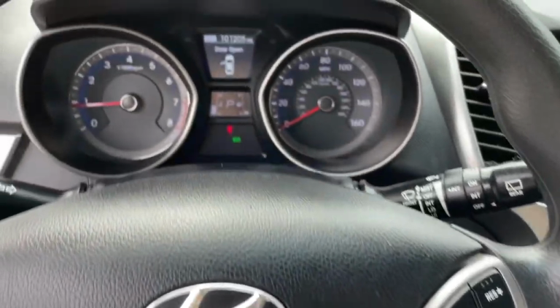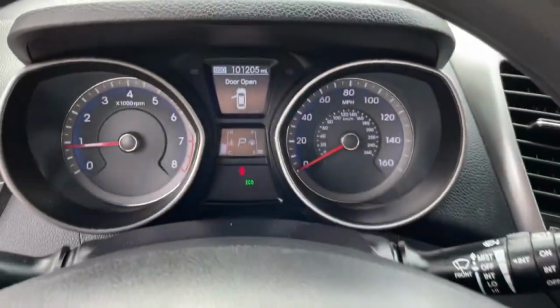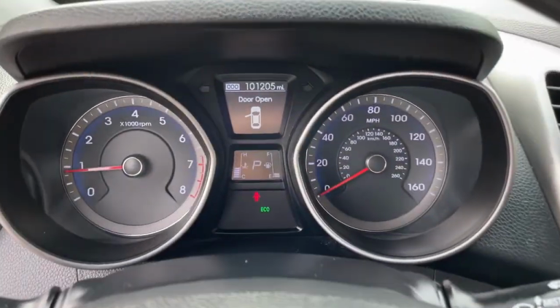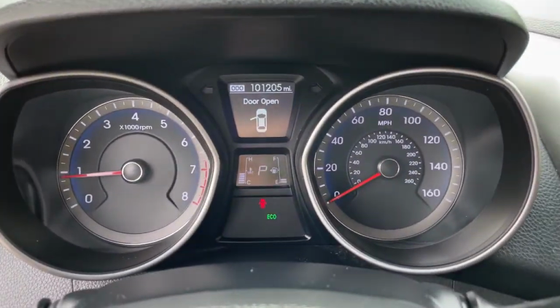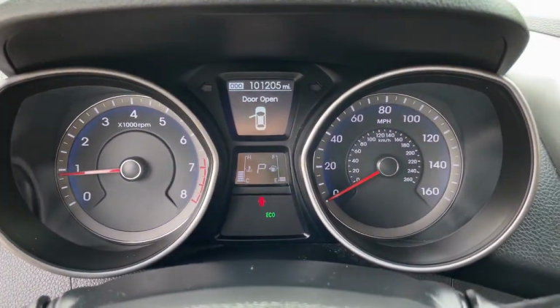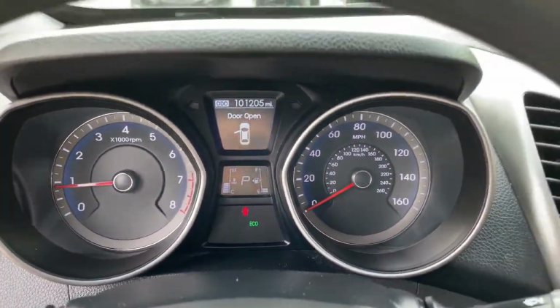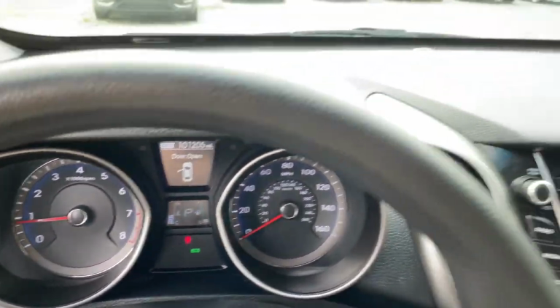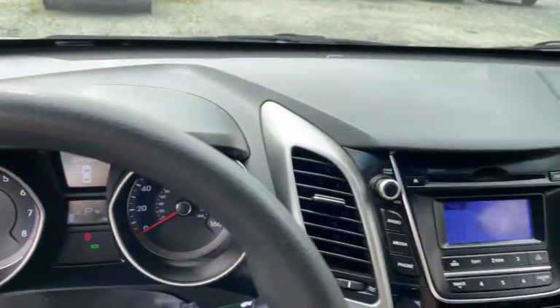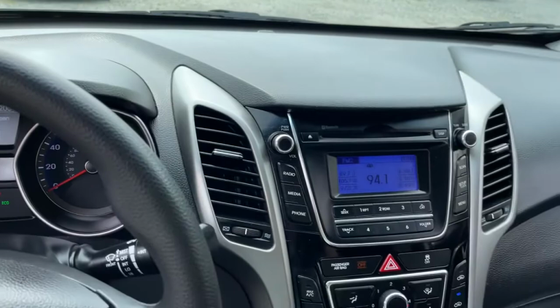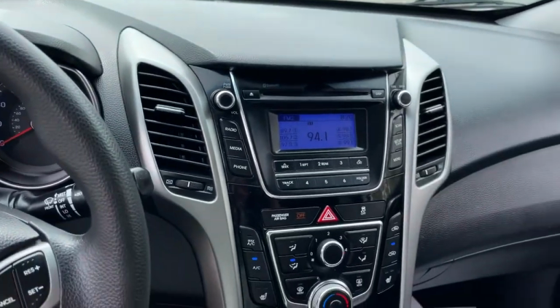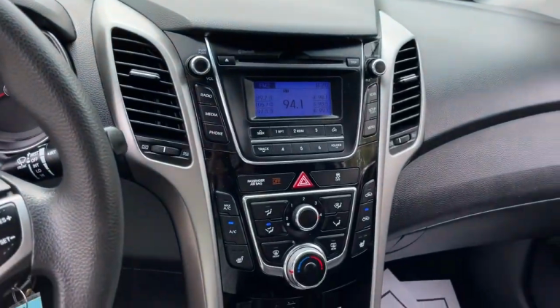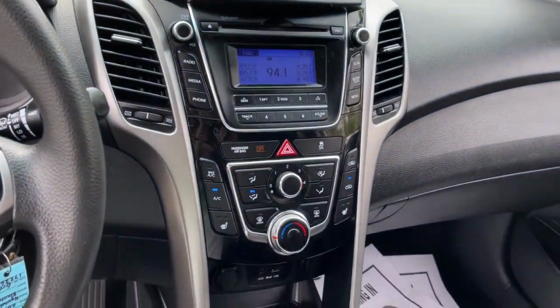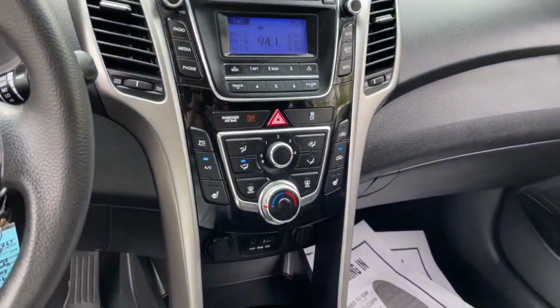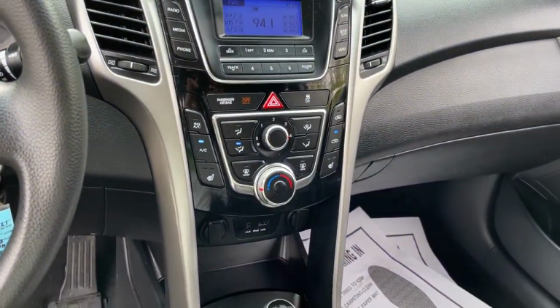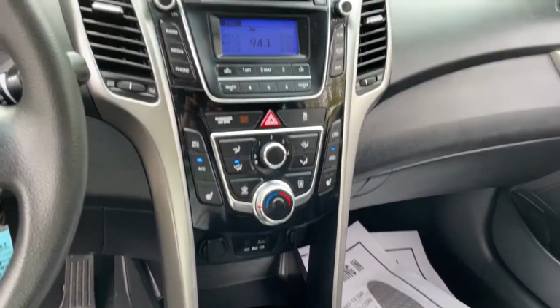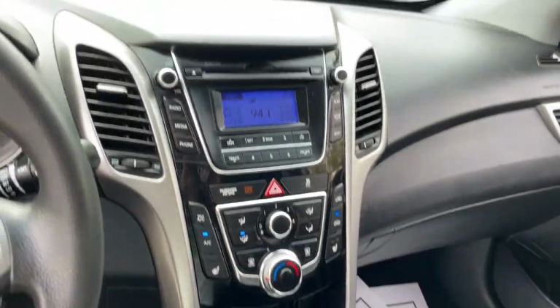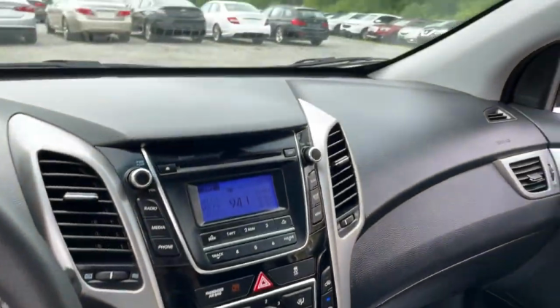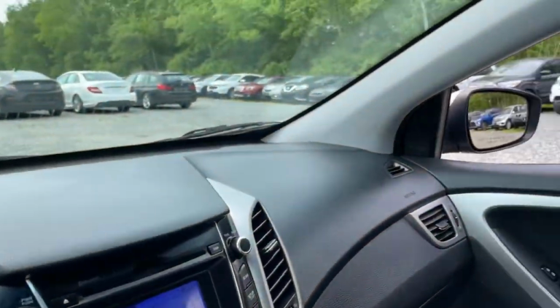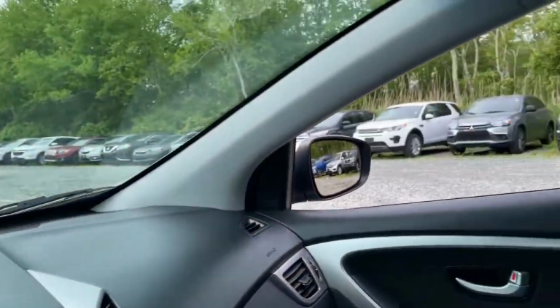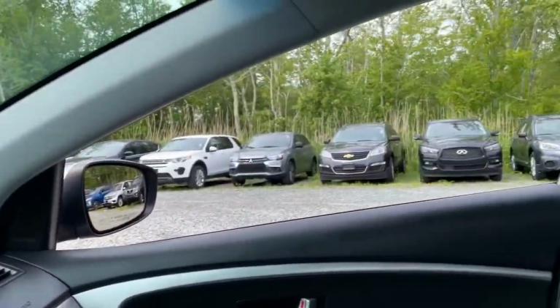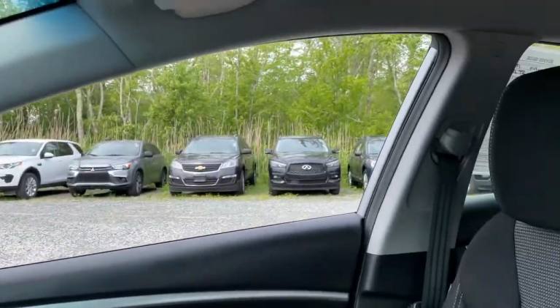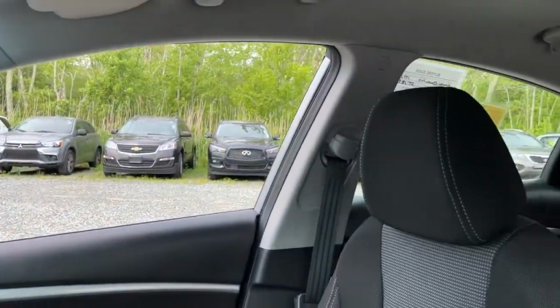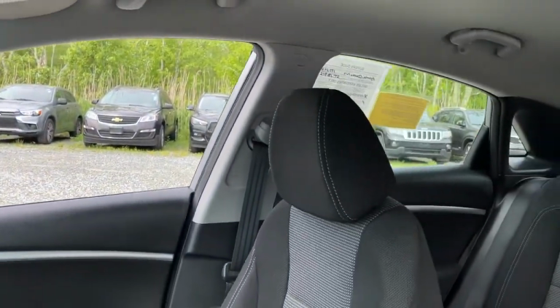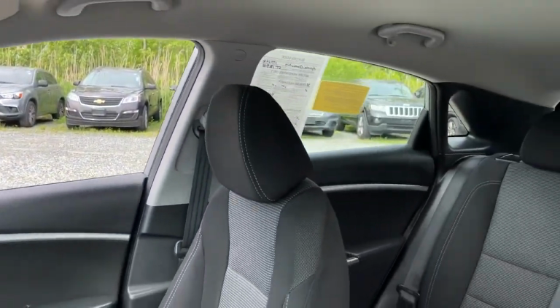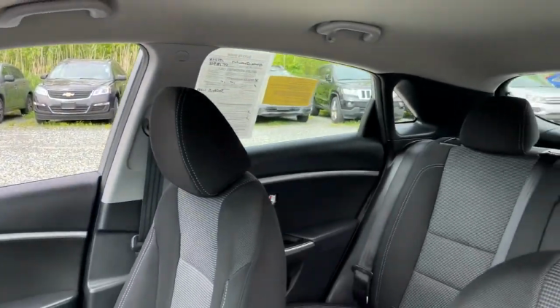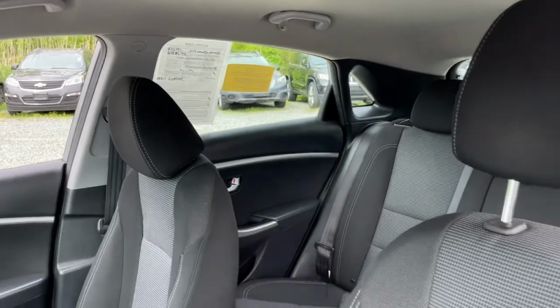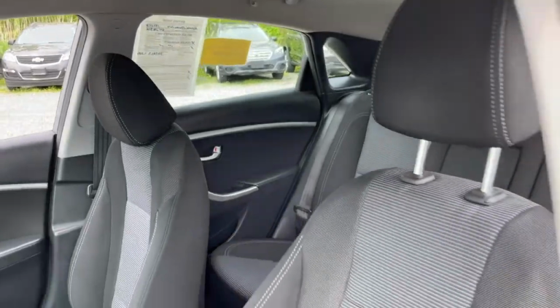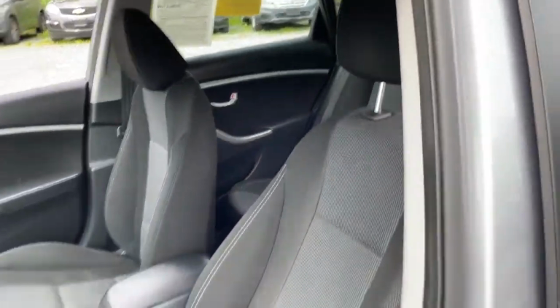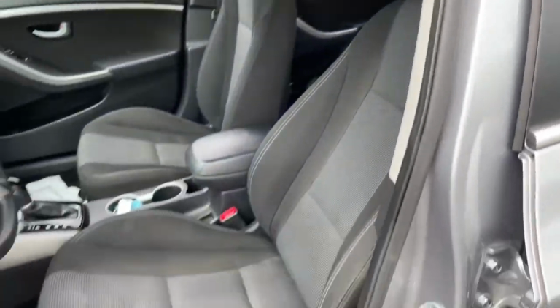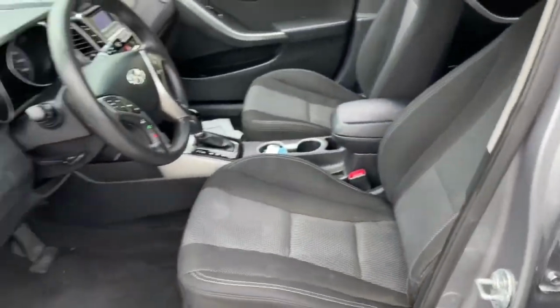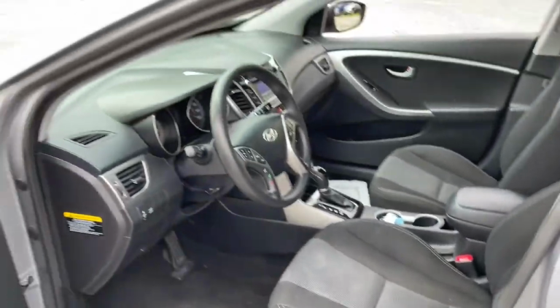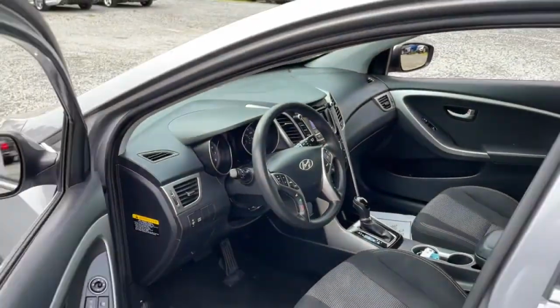Innovation meets refinement in this modern, energetic Elantra. See for yourself when you take it out for a test drive. Our professional staff looks forward to giving you excellent service.